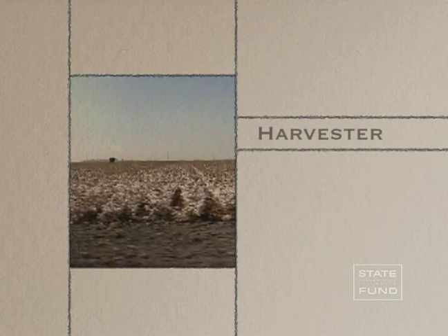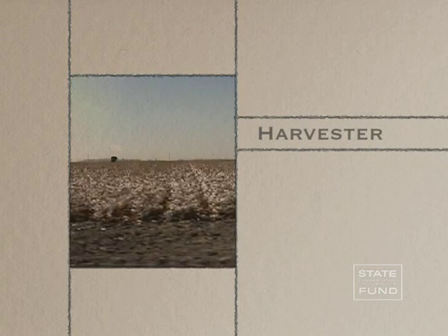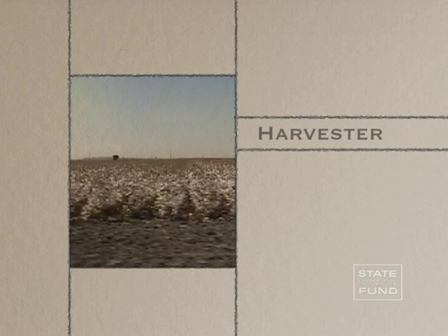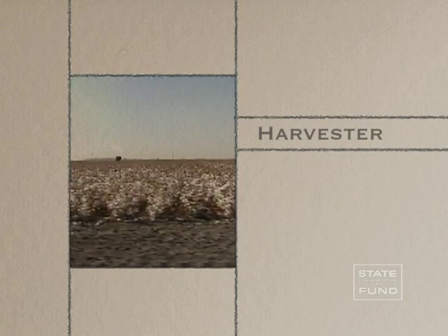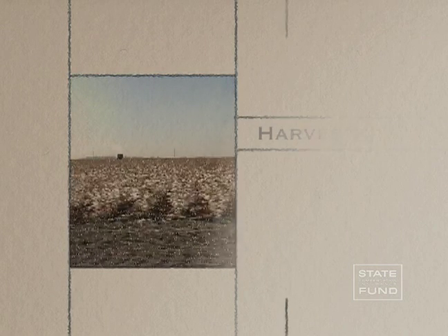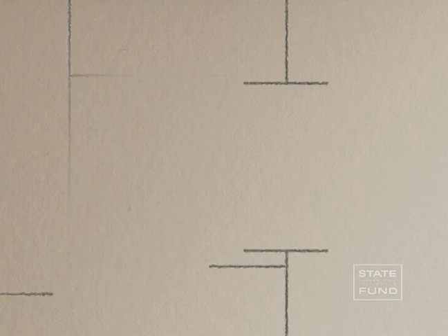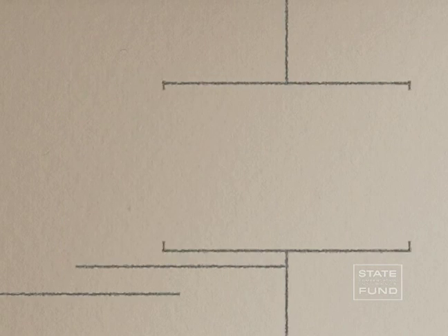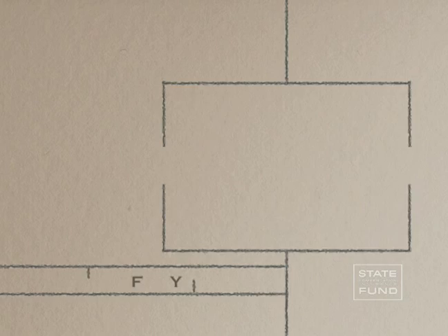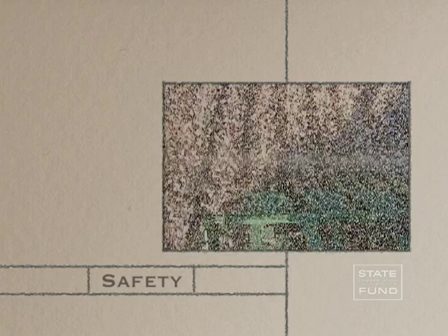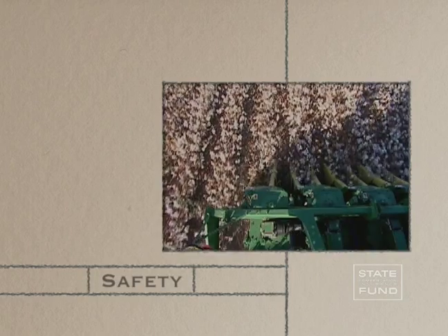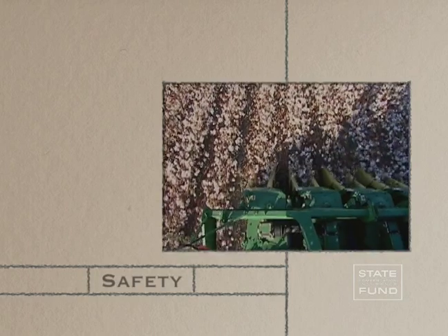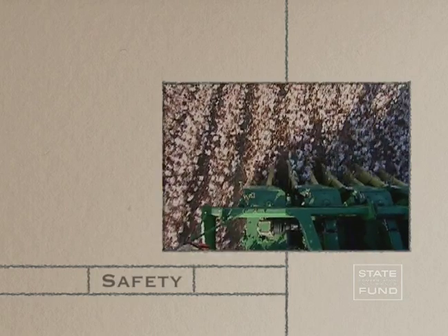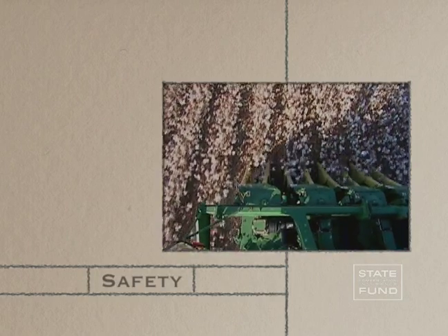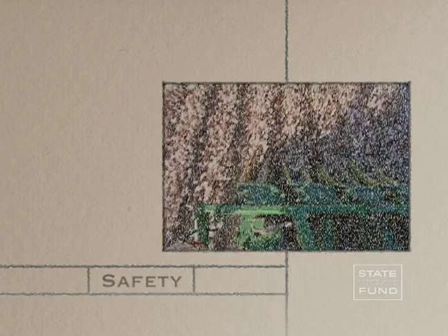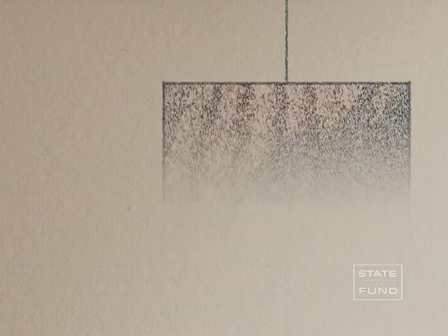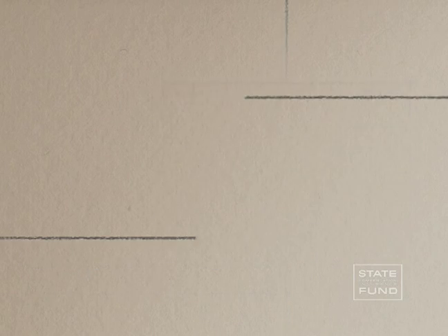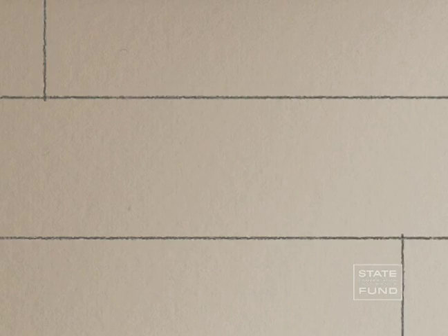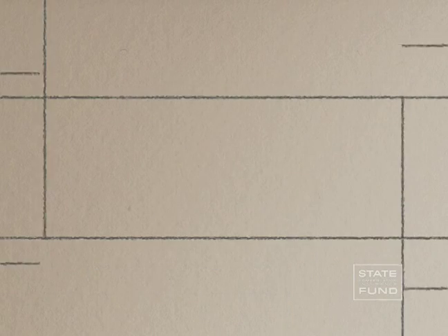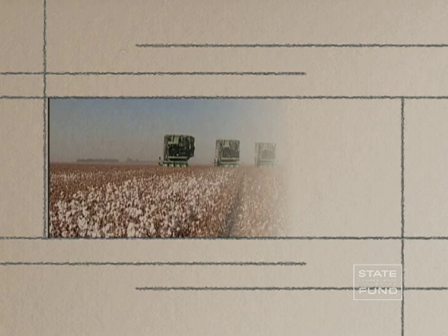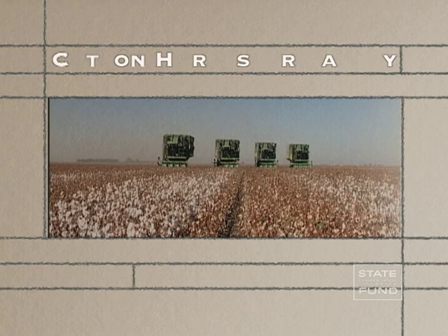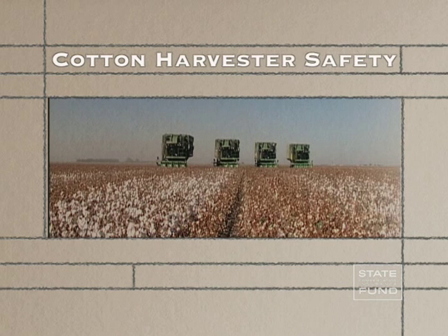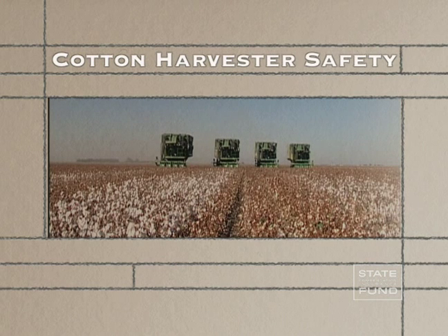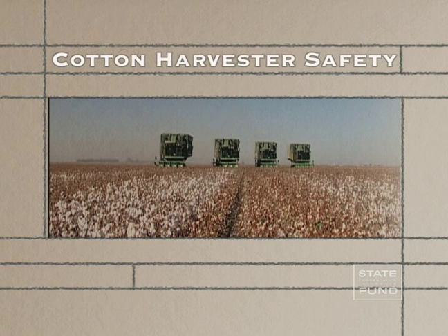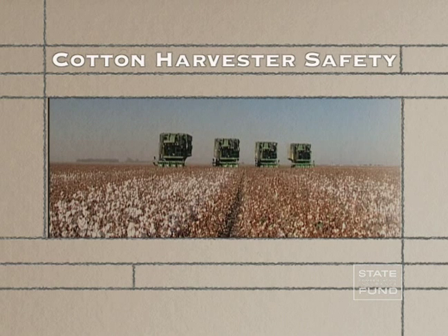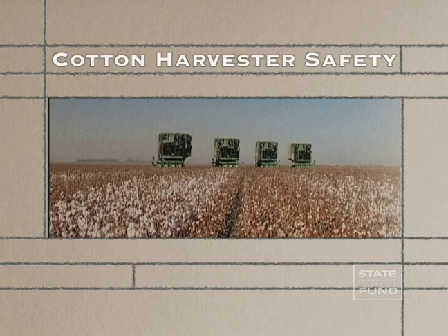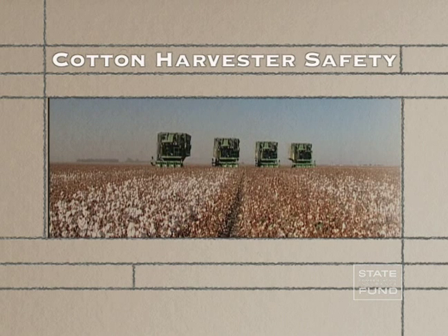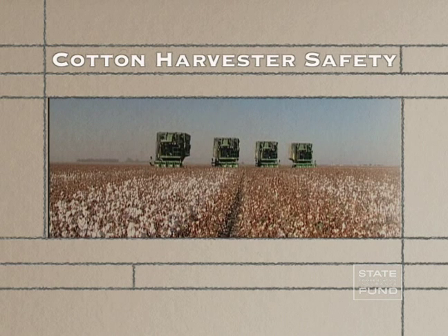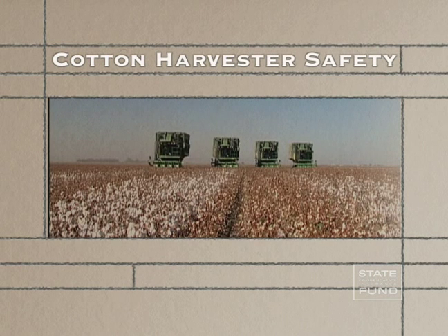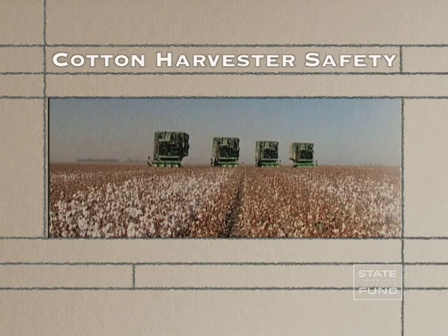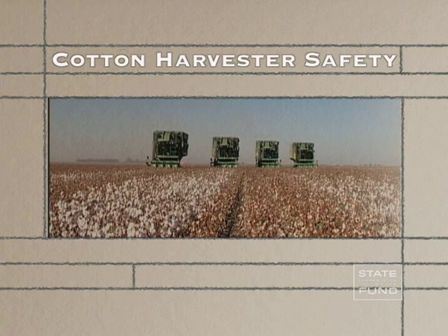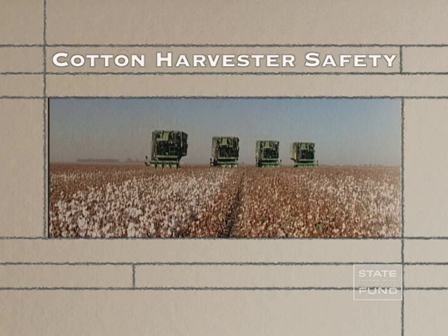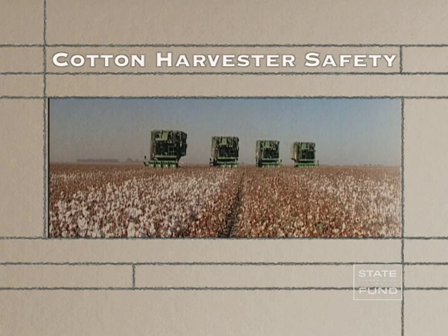Cotton picking is the culmination of a whole season's work. It is a busy time when teamwork is essential to bring the crop in safely. This video will discuss safety concerns of cotton harvest and the equipment used.